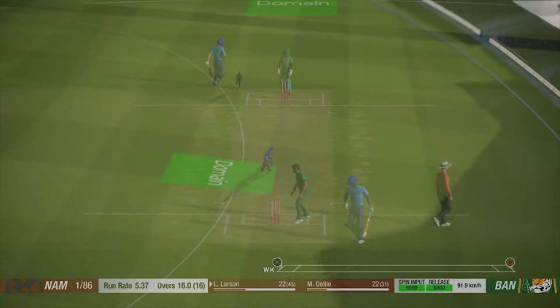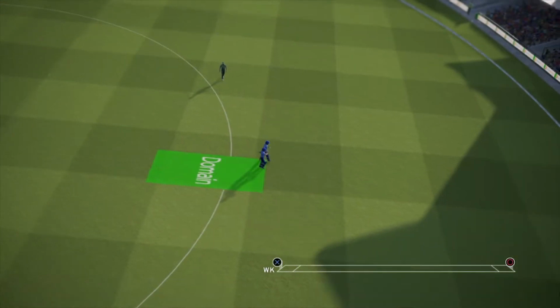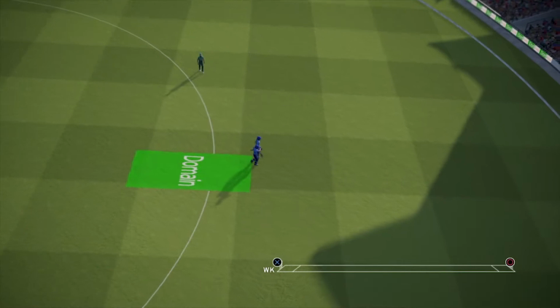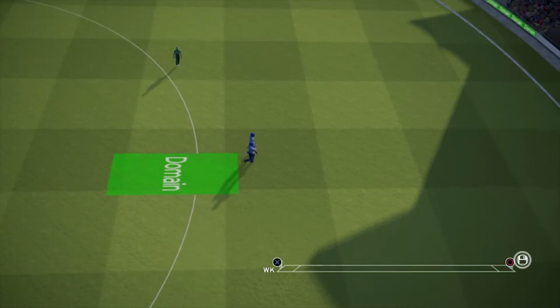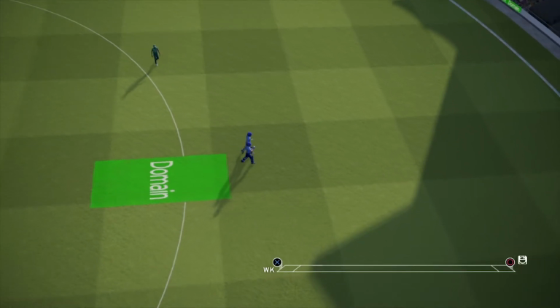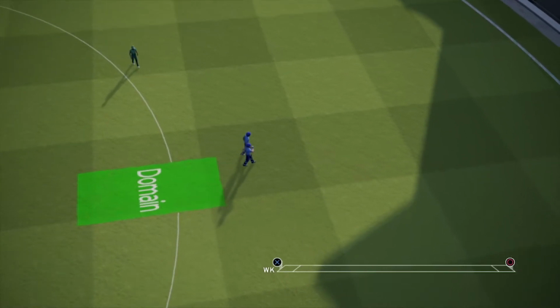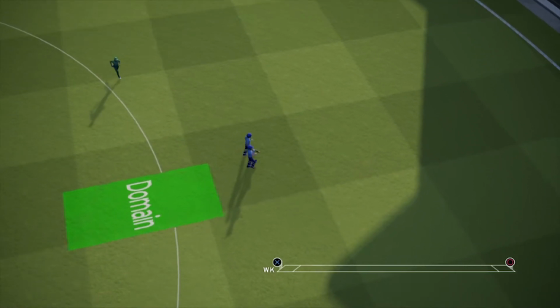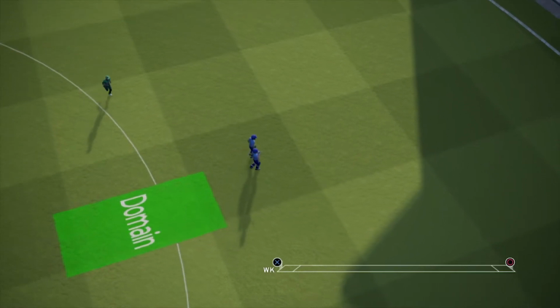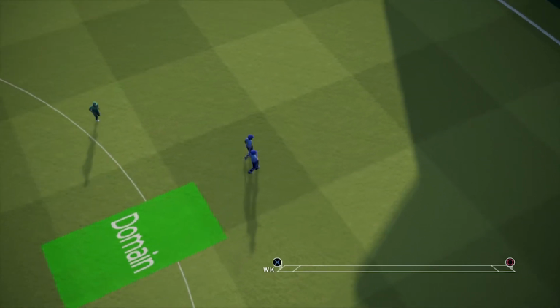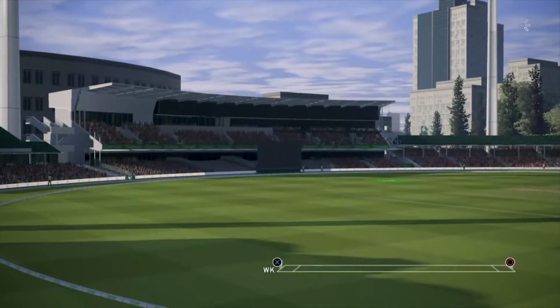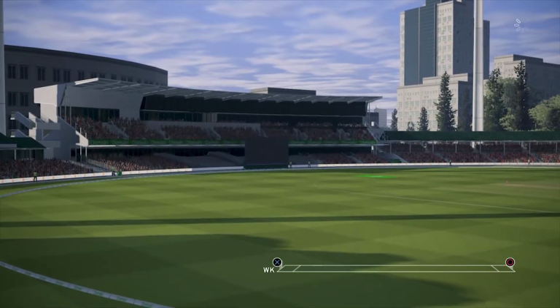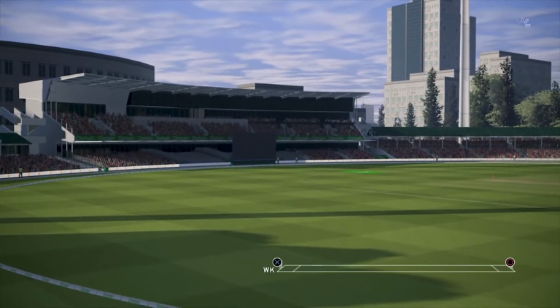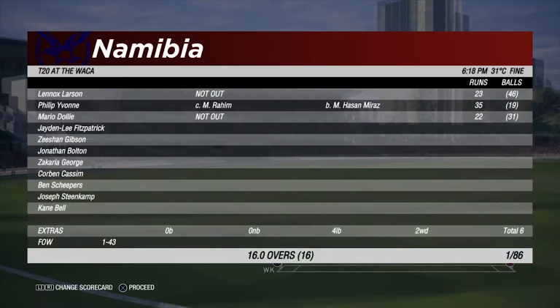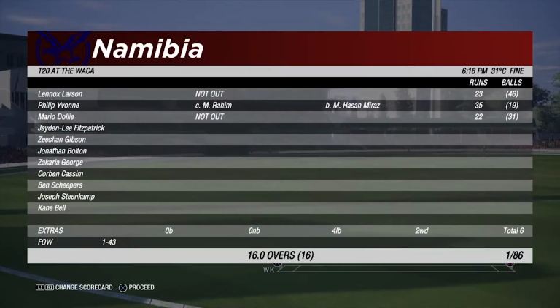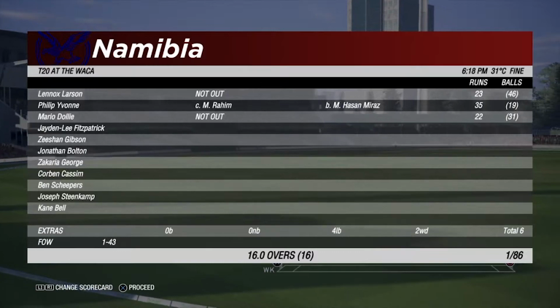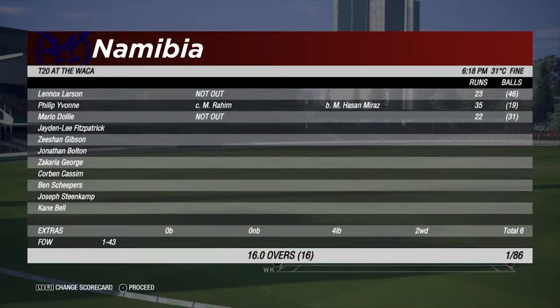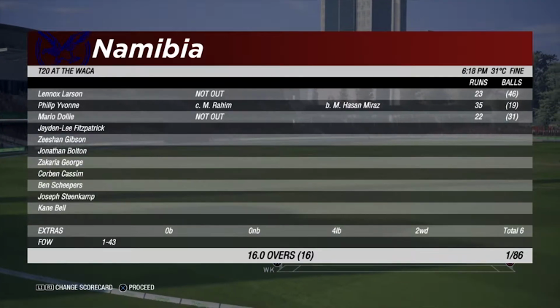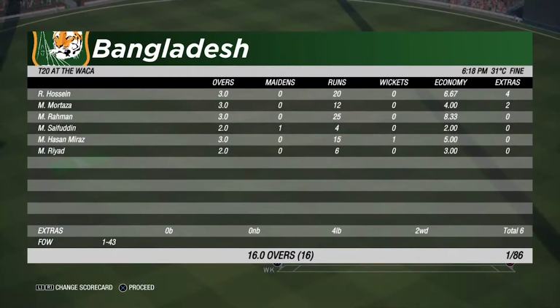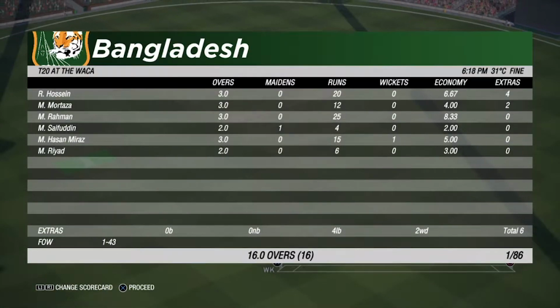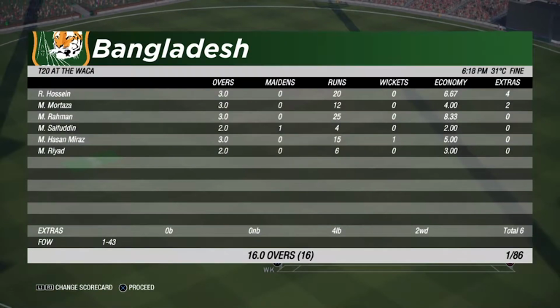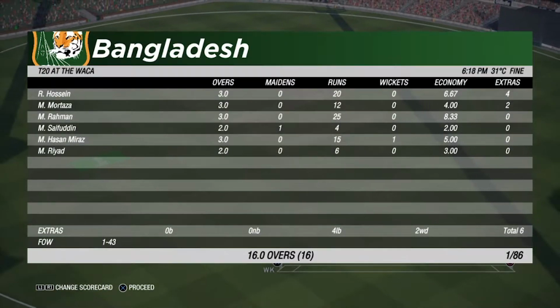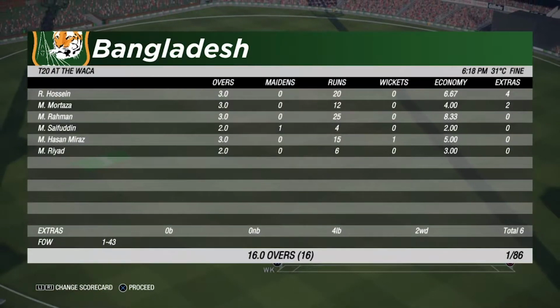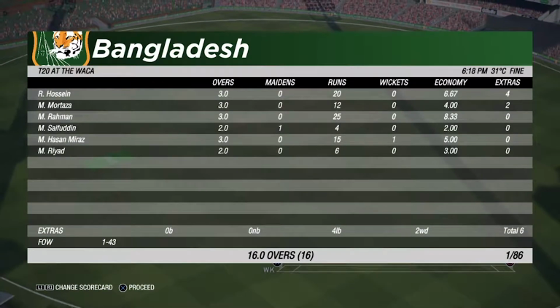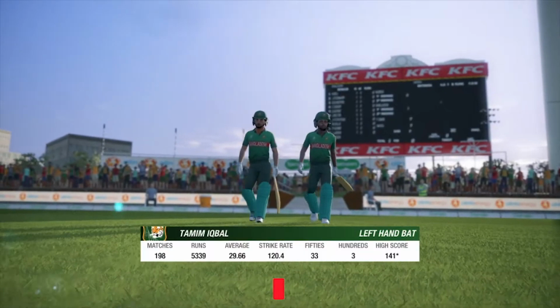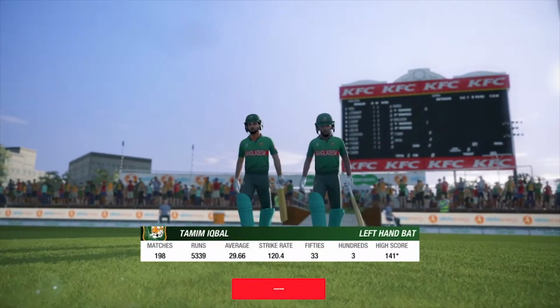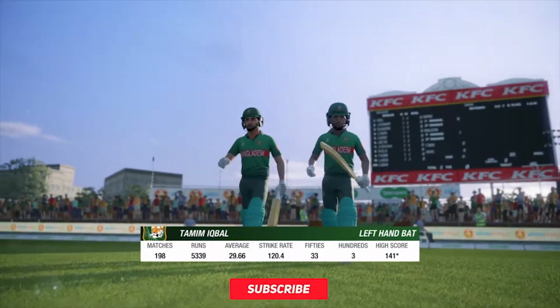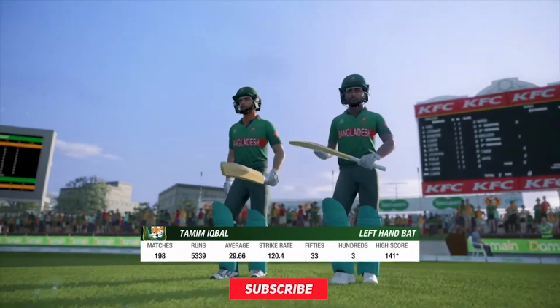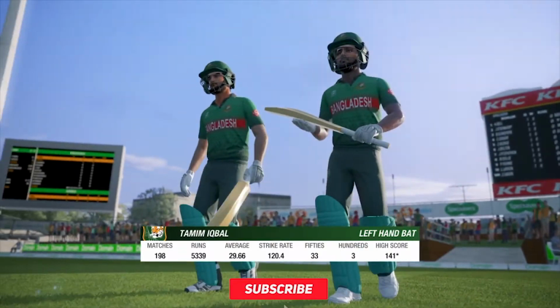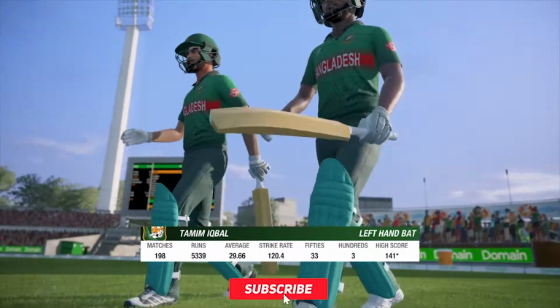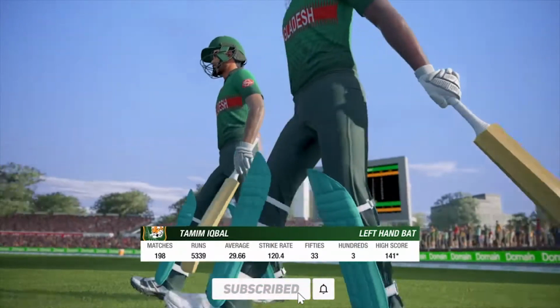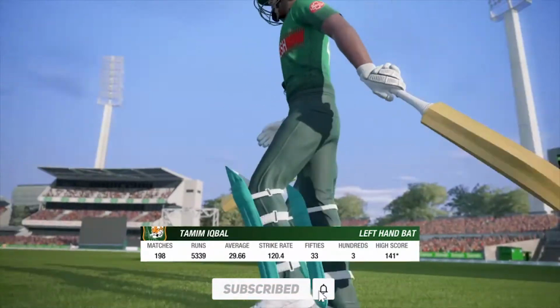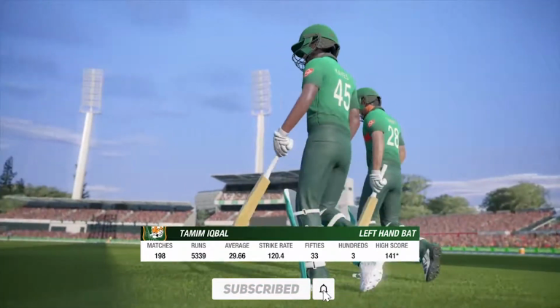End of the innings and not a huge total to defend here. It's going to be an uphill battle. The batsmen don't have a lot to do here and should chase this total down nice and quickly.